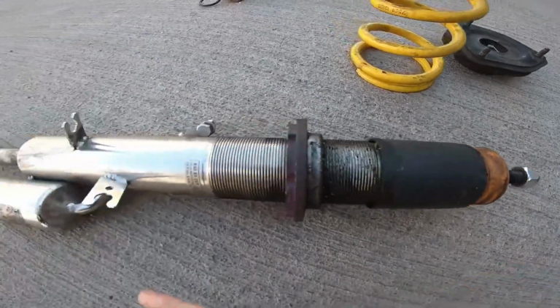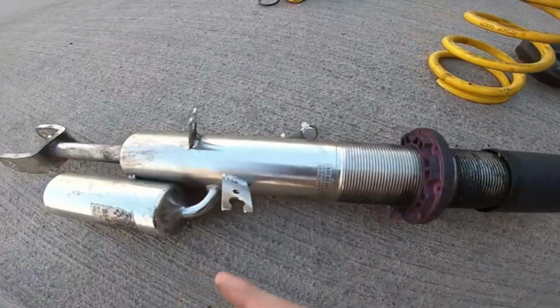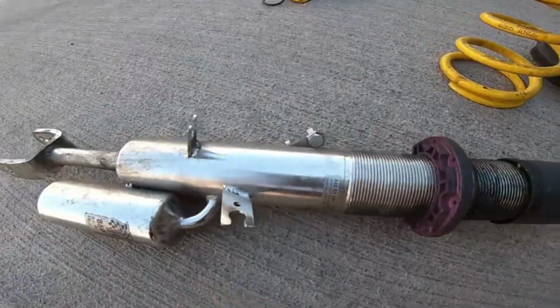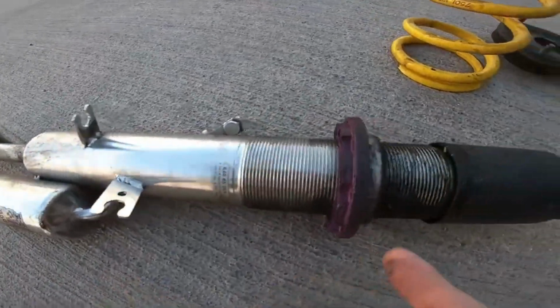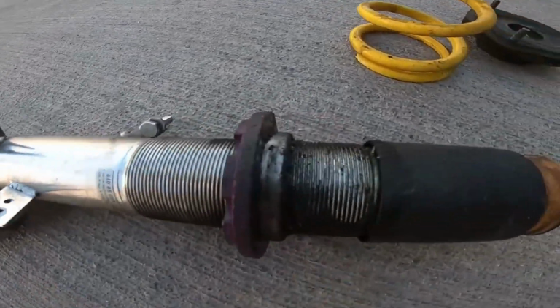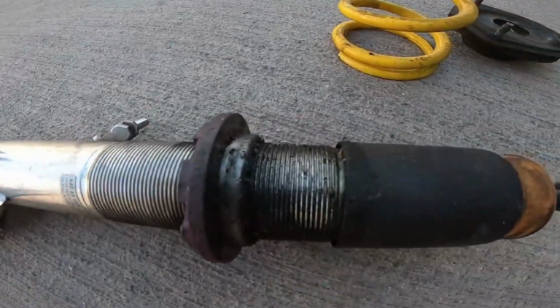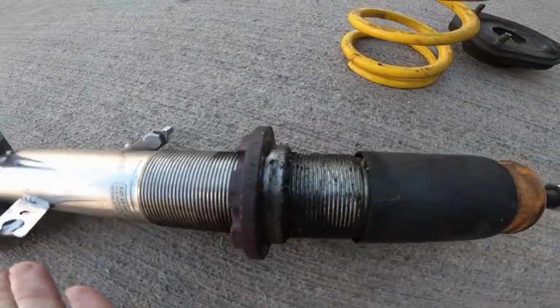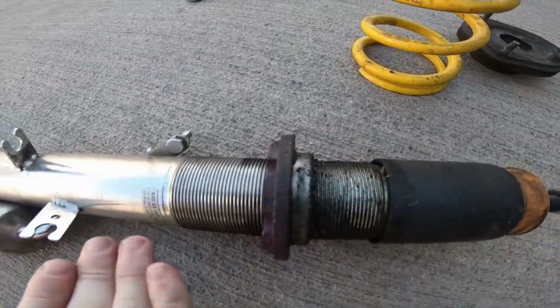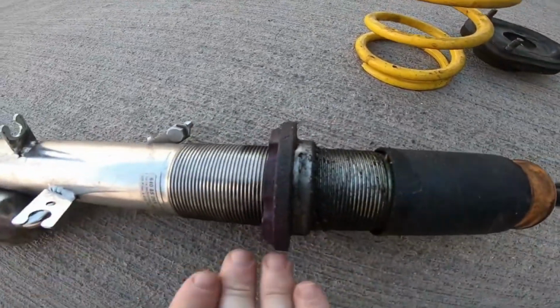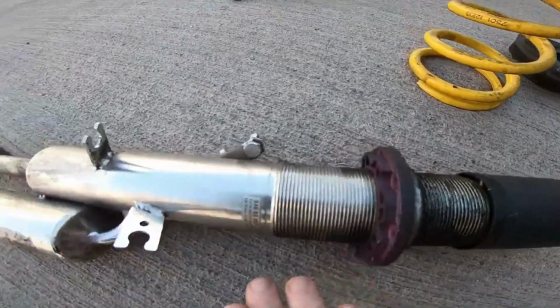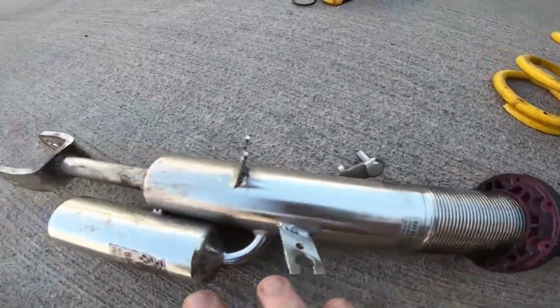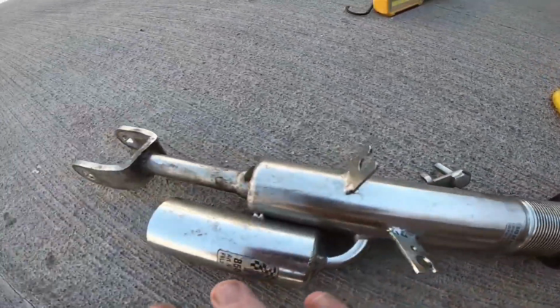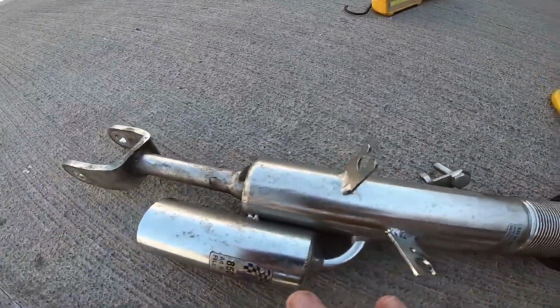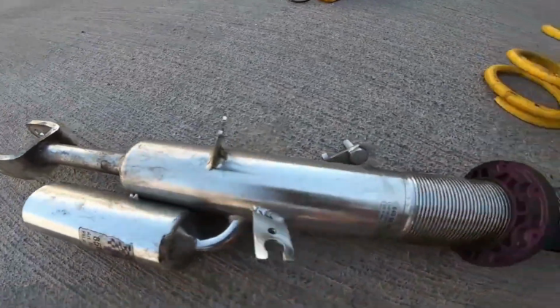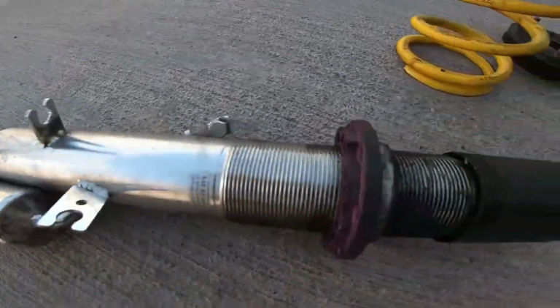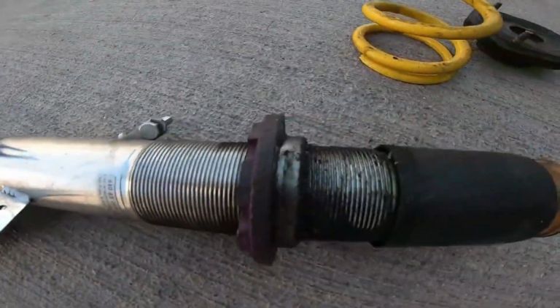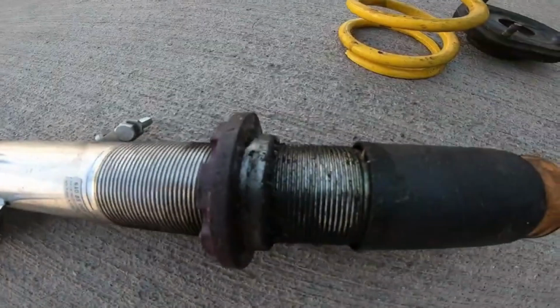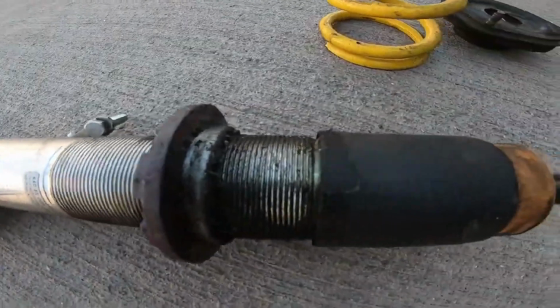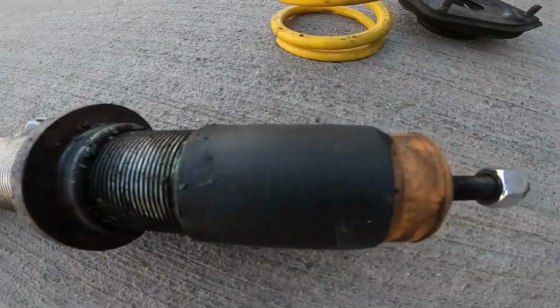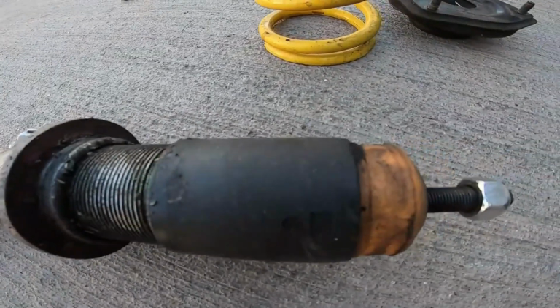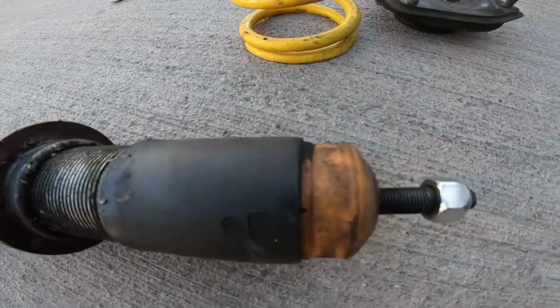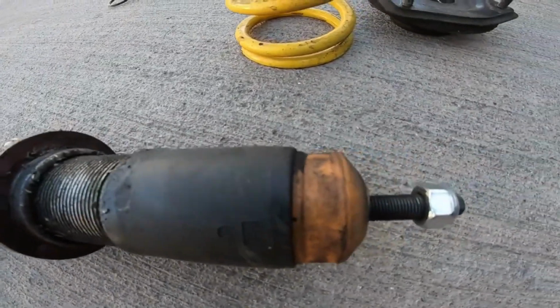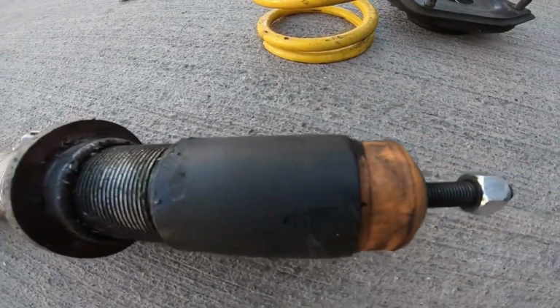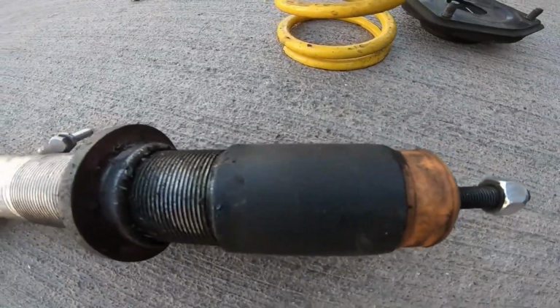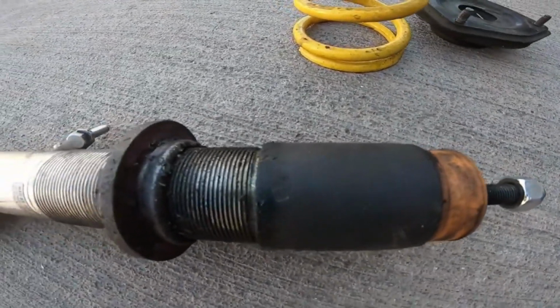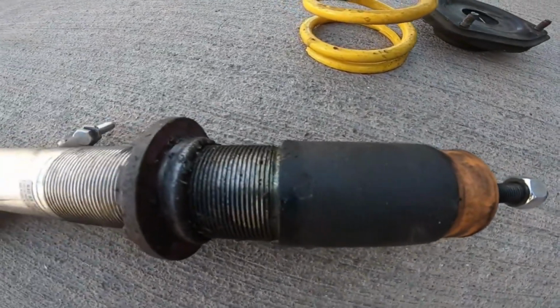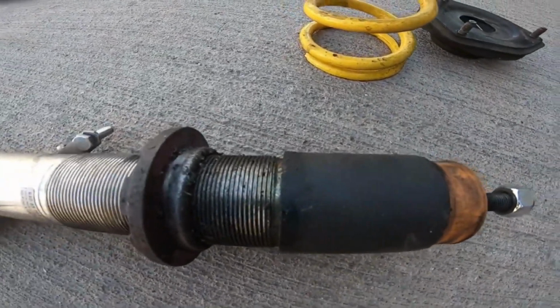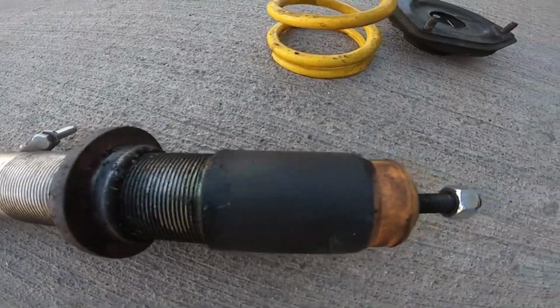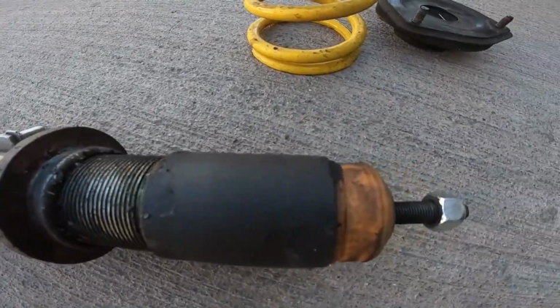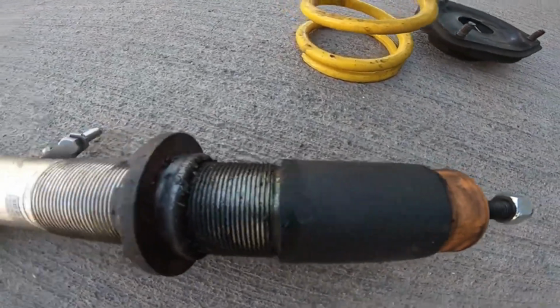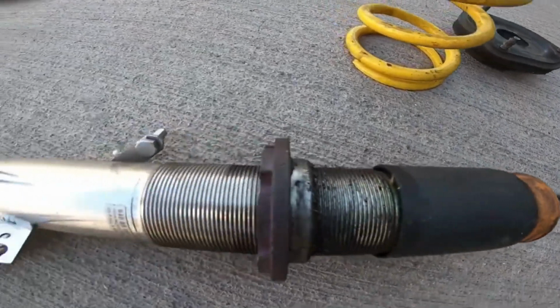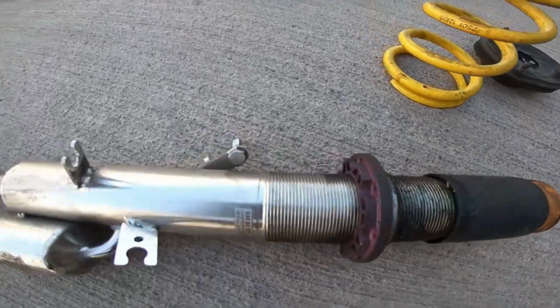So I pulled the tire off and I look at this. All my other ones are perfectly clean and shiny. I look at this one and it looks wrecked — it's just leaking fluid all over the place.